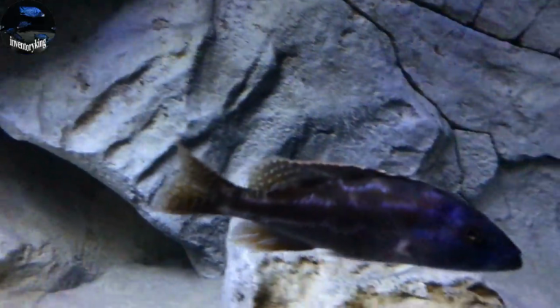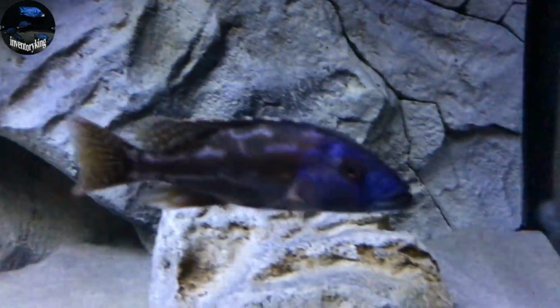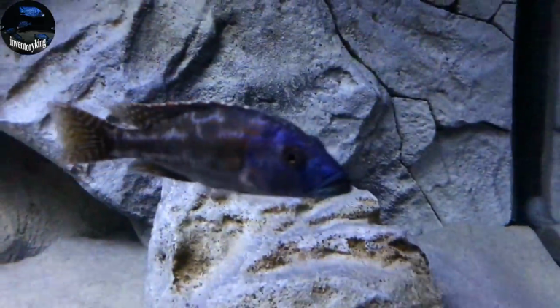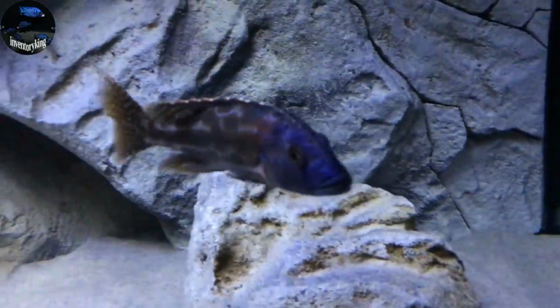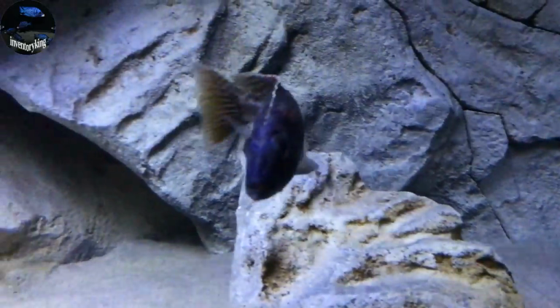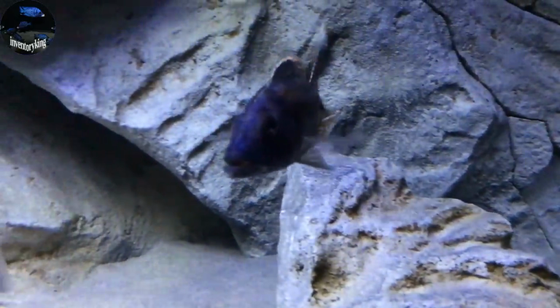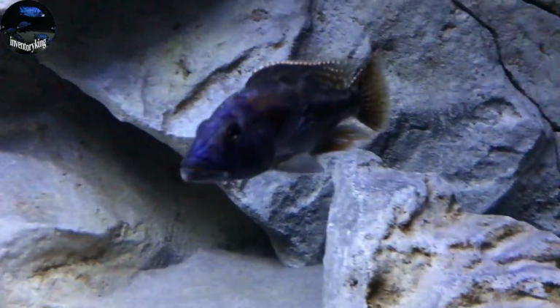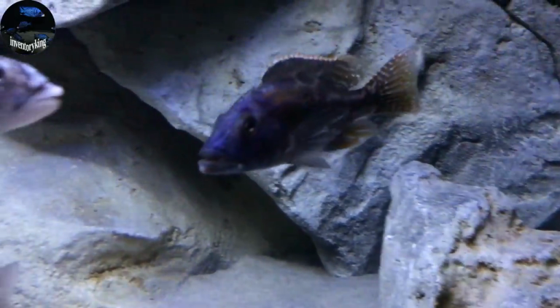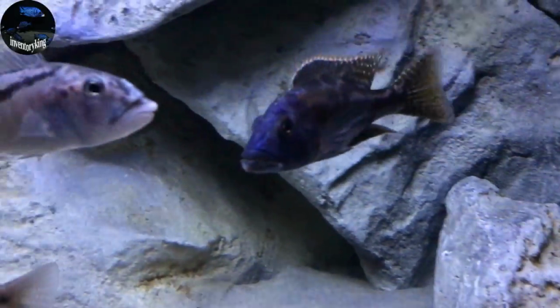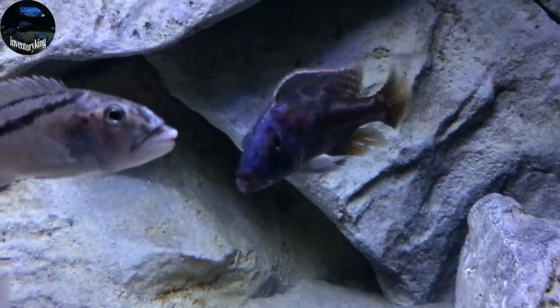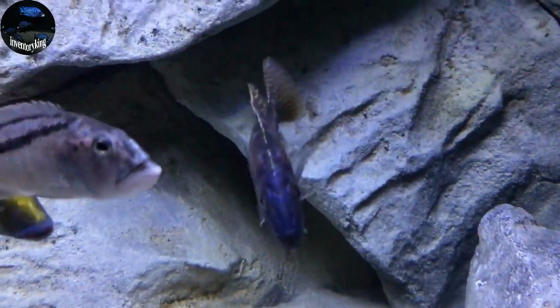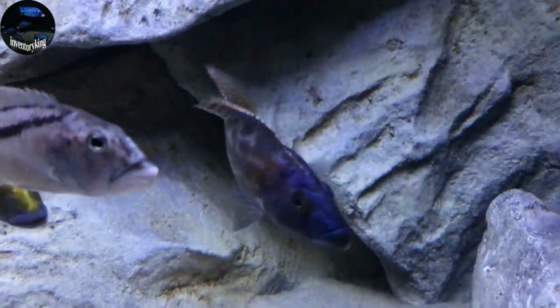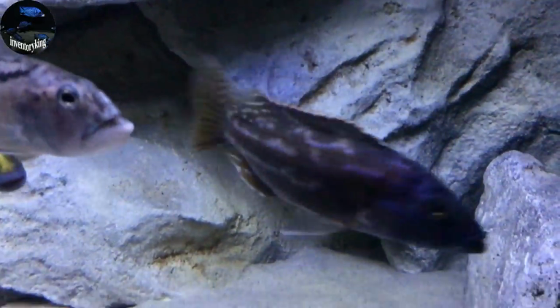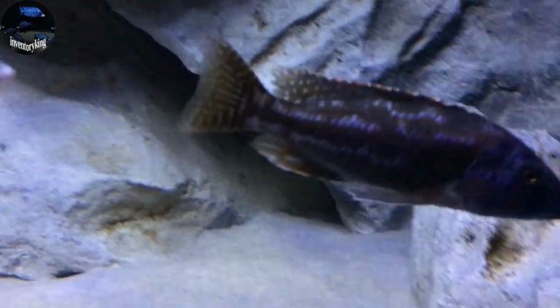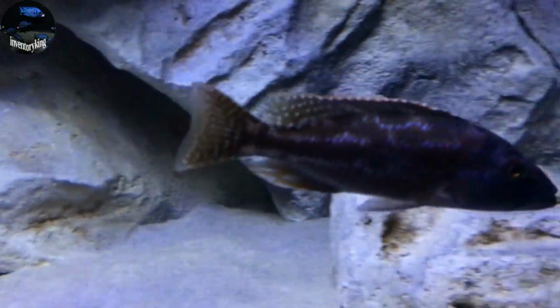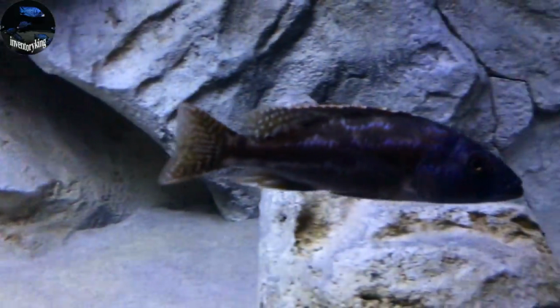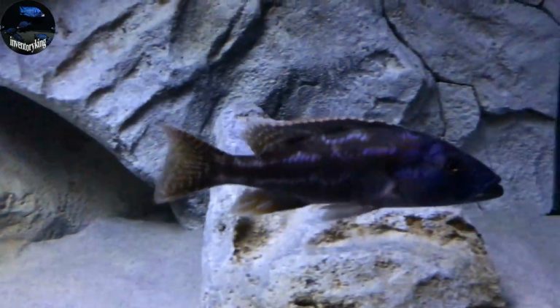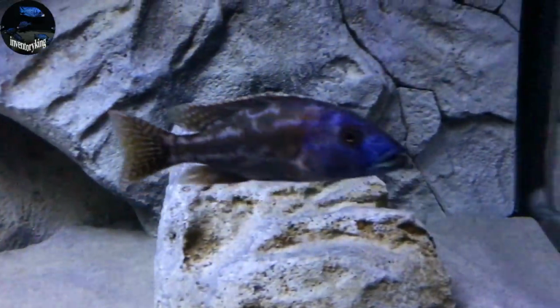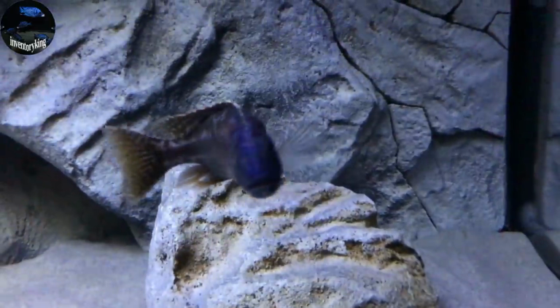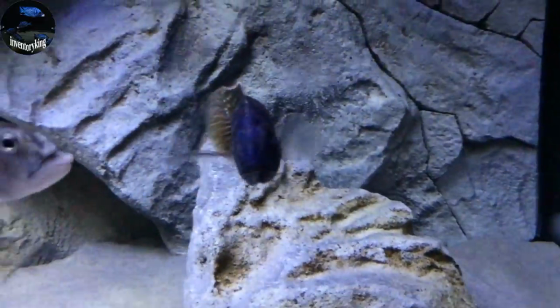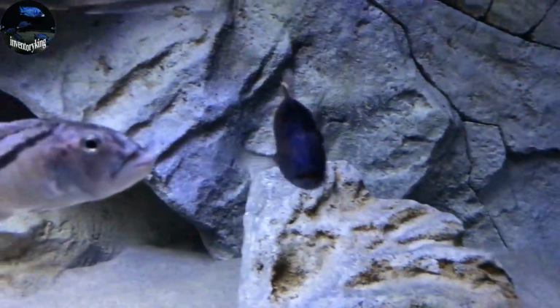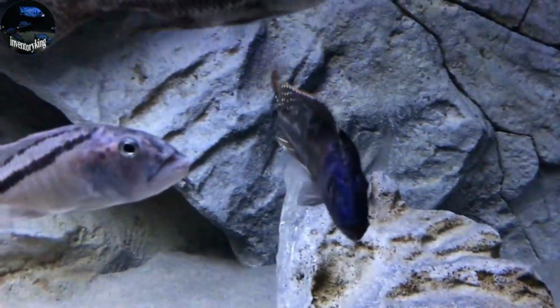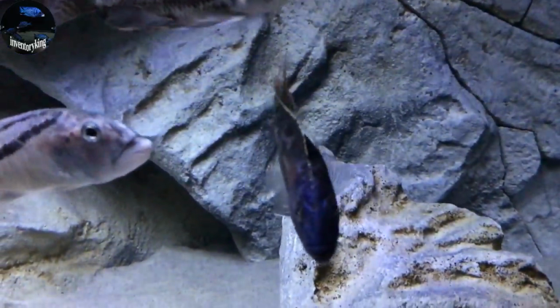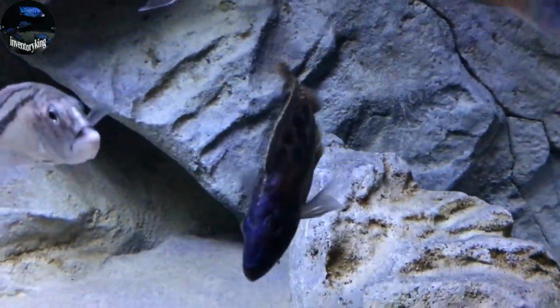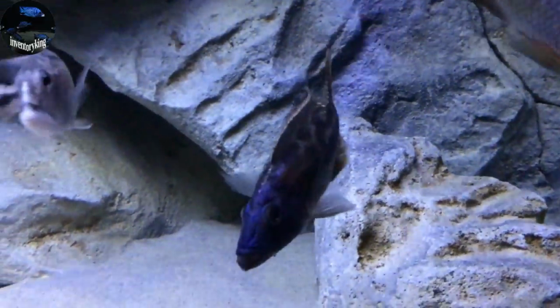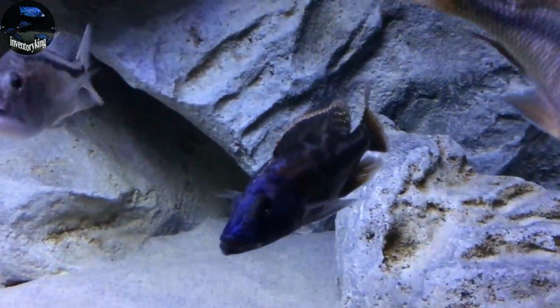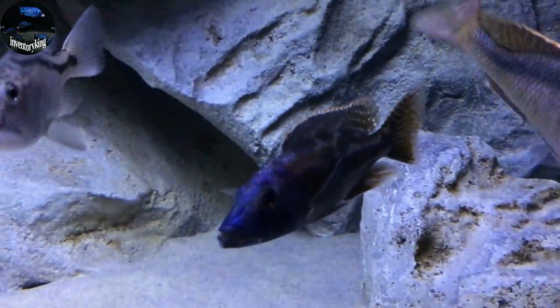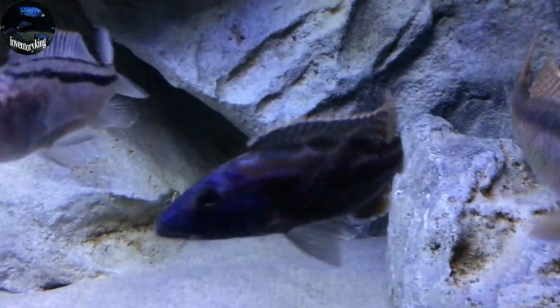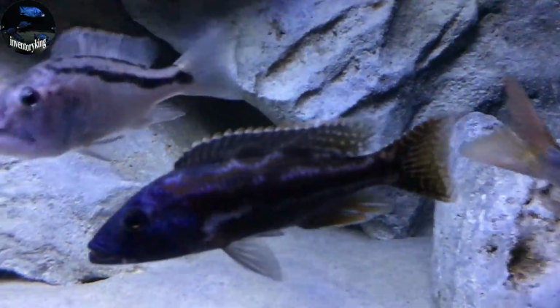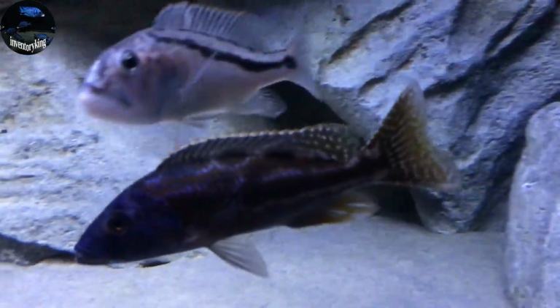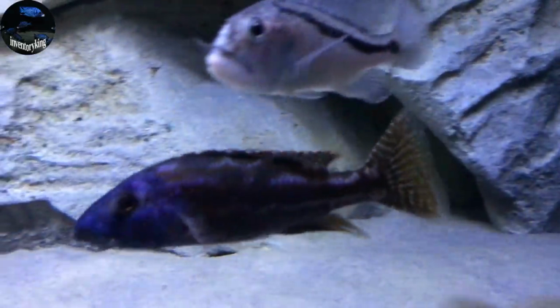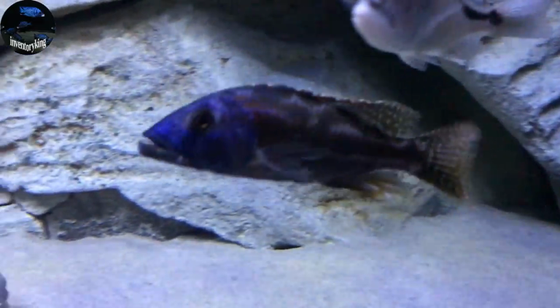First fish is the Nimbochromis Fusco. This guy's looking great — nice blue on his head. Looking really nice.